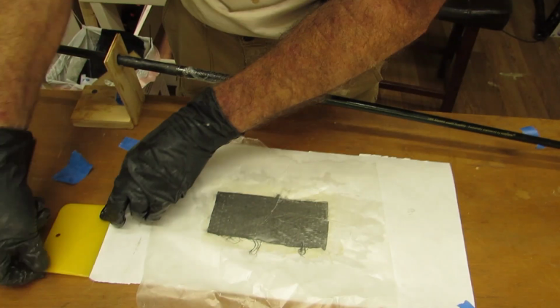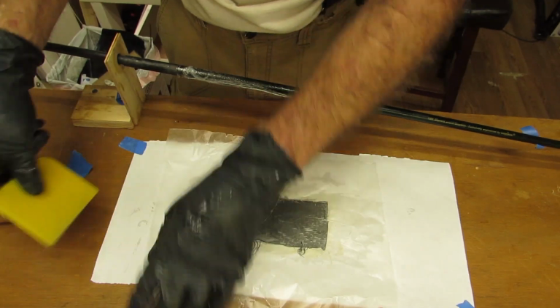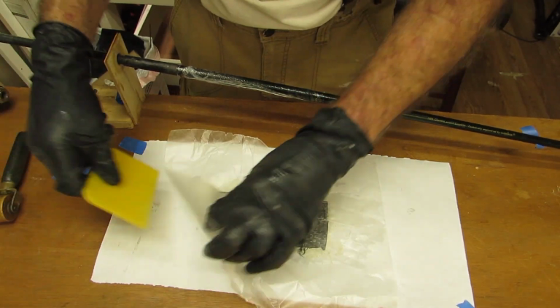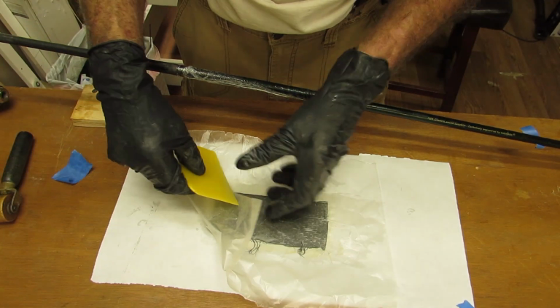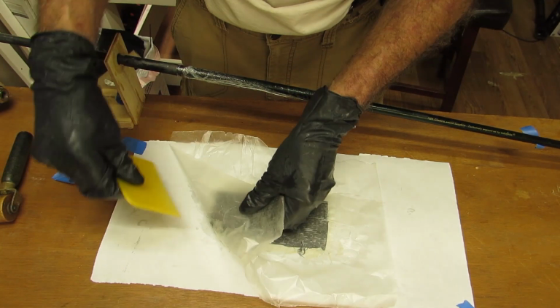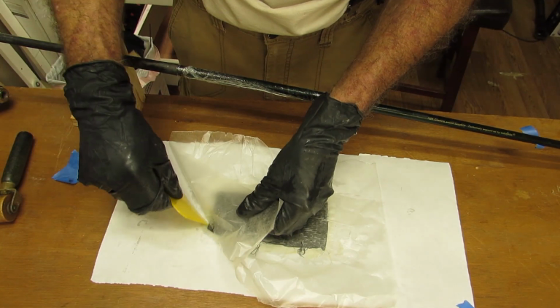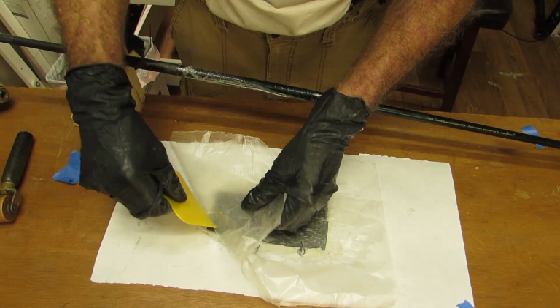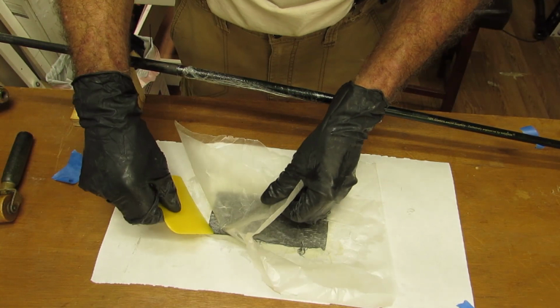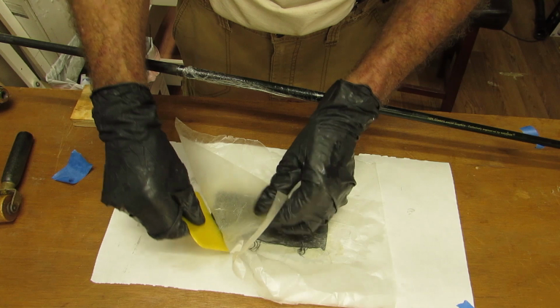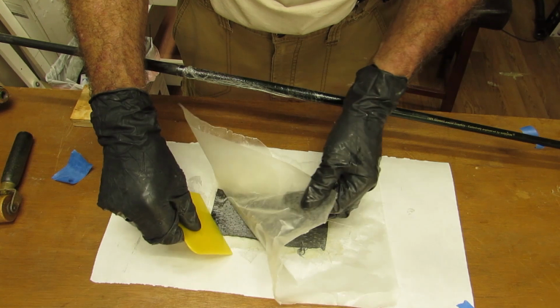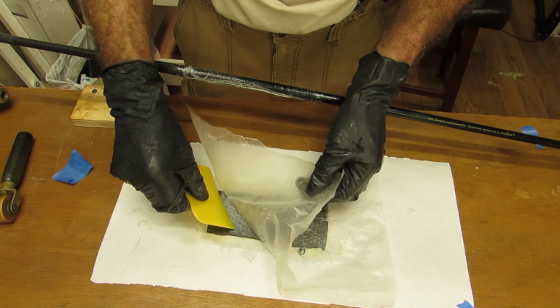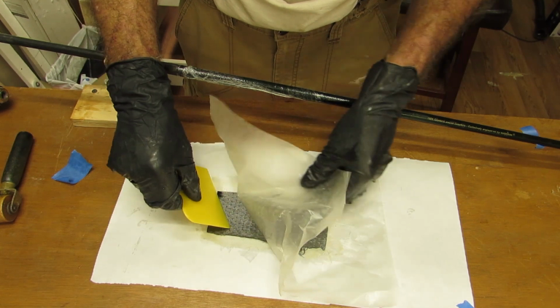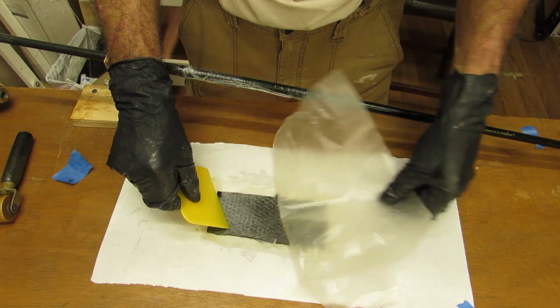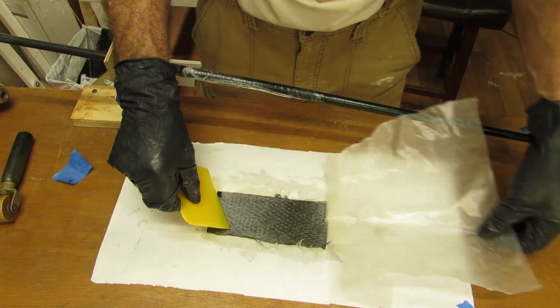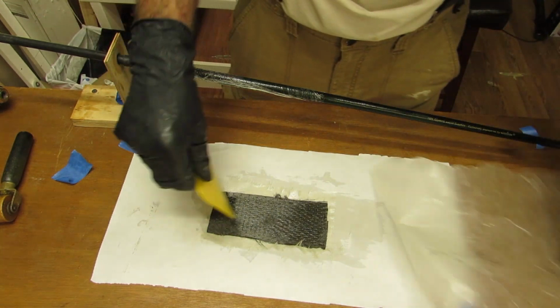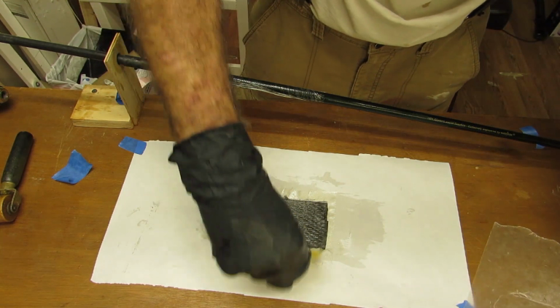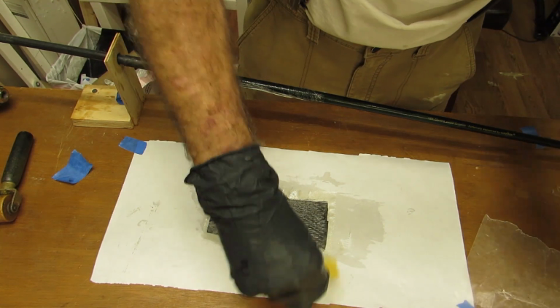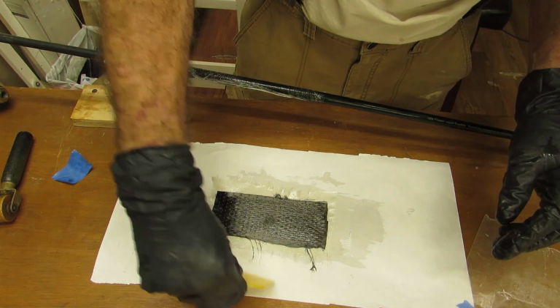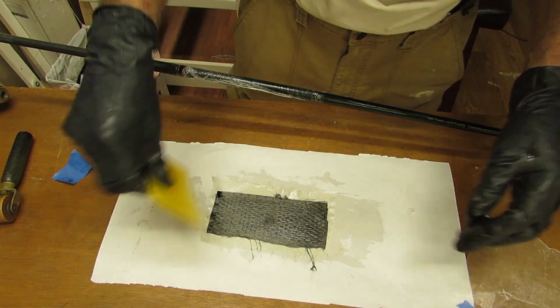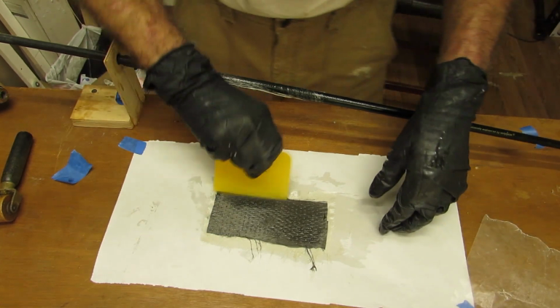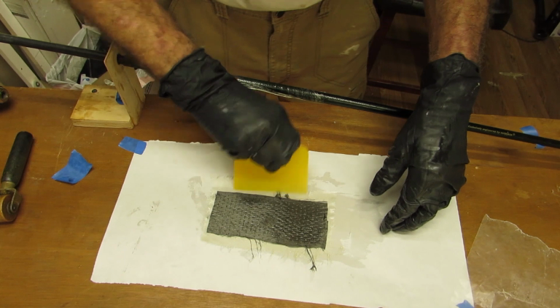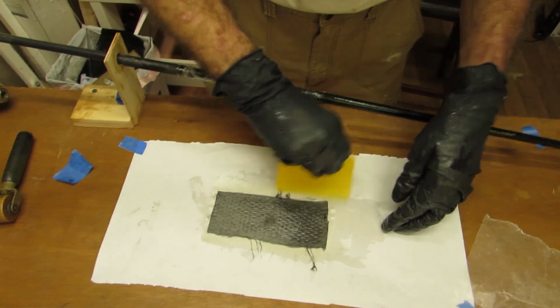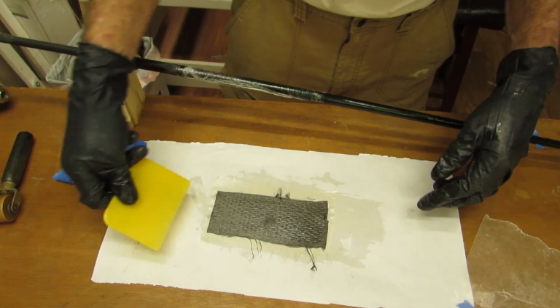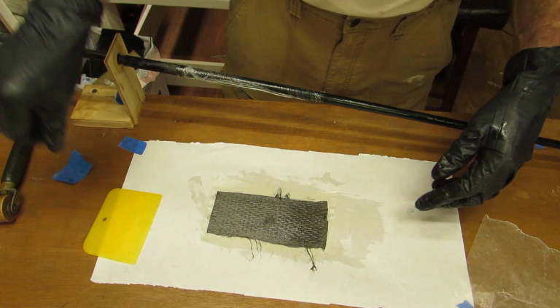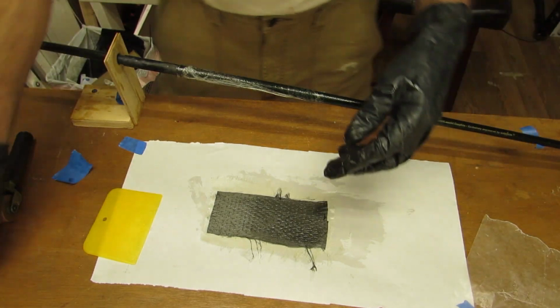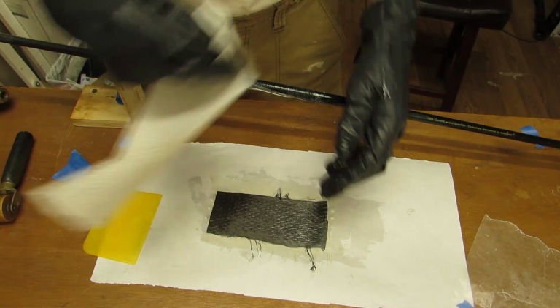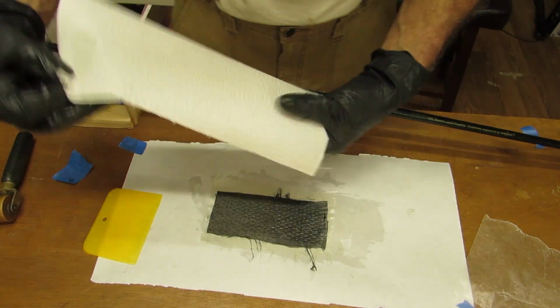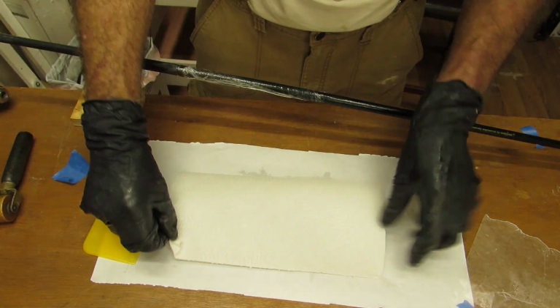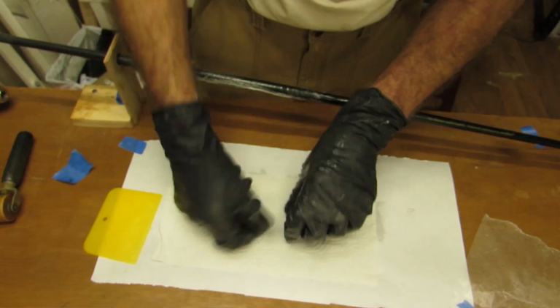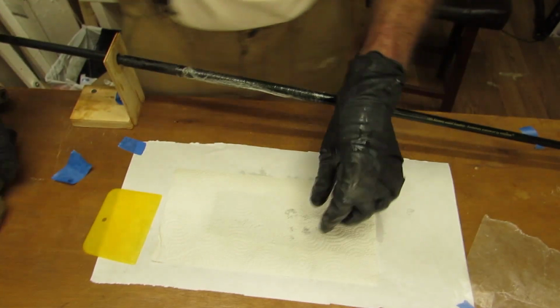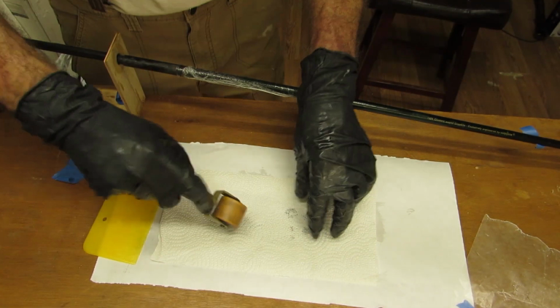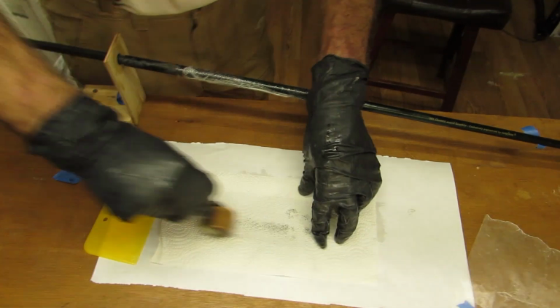So it's fully wet out. Now we remove excess.